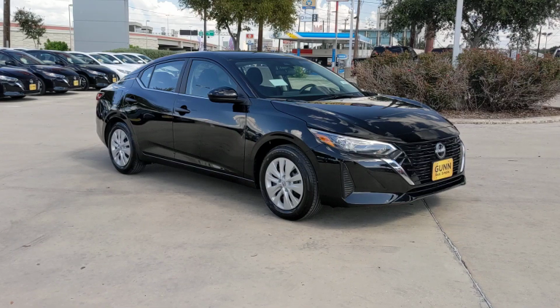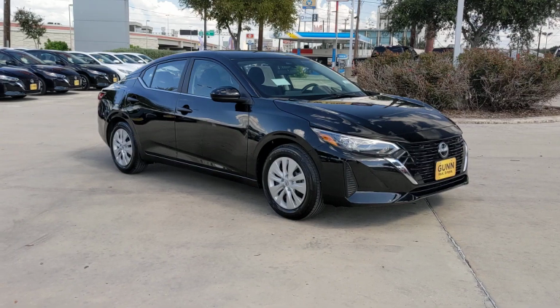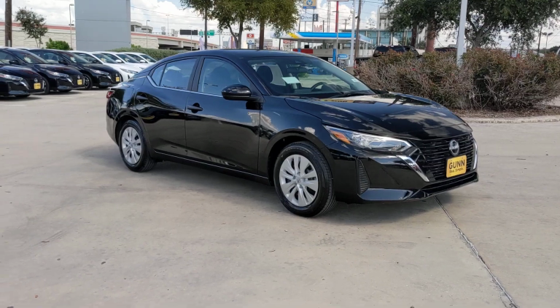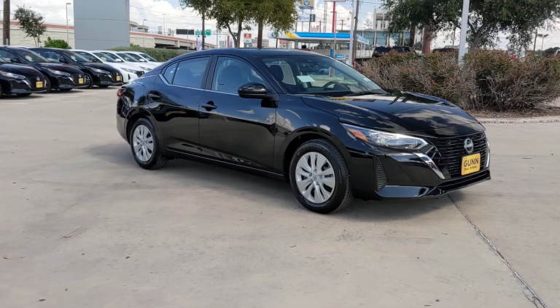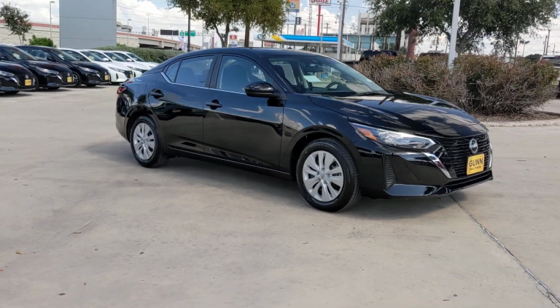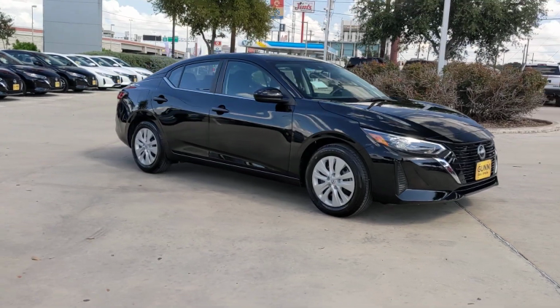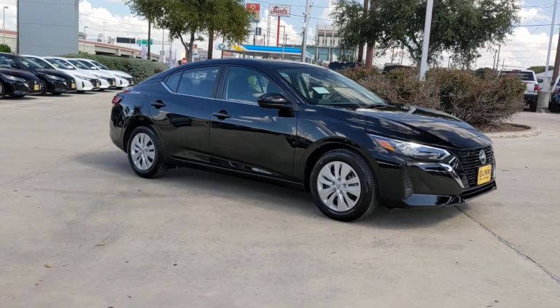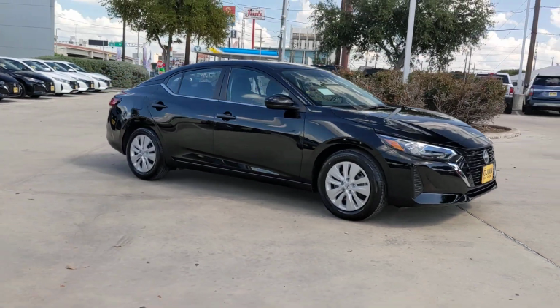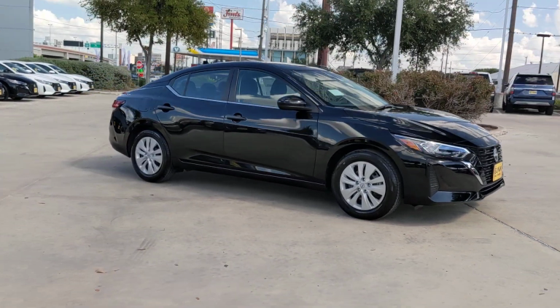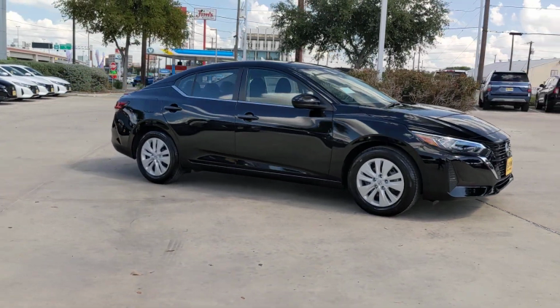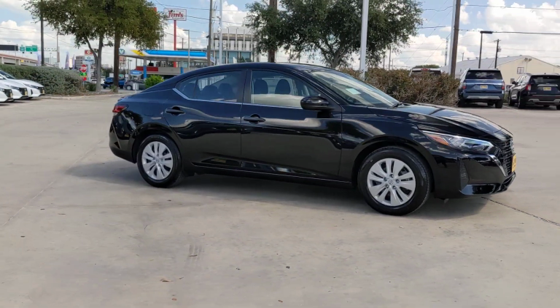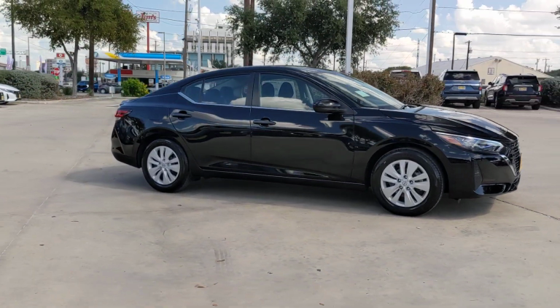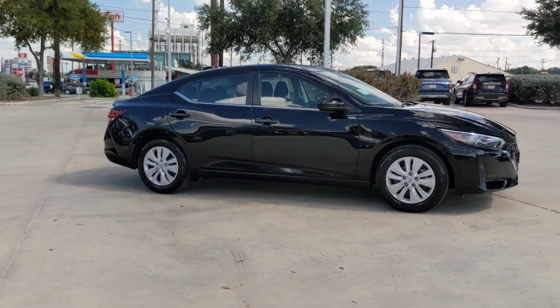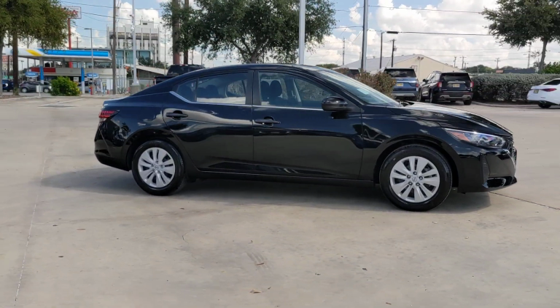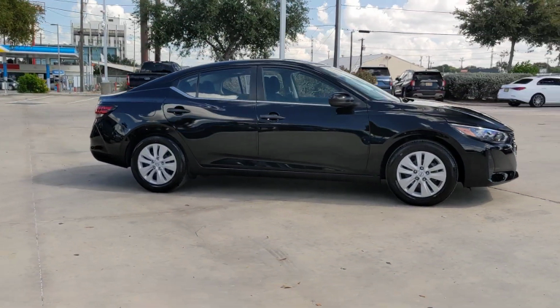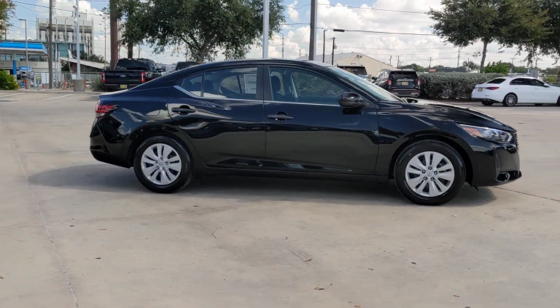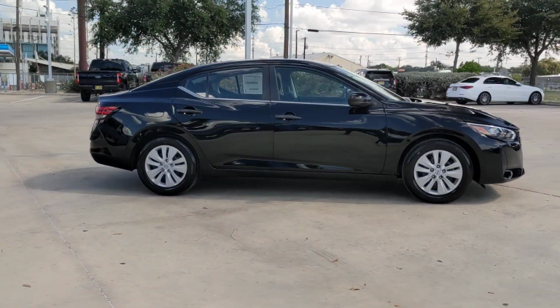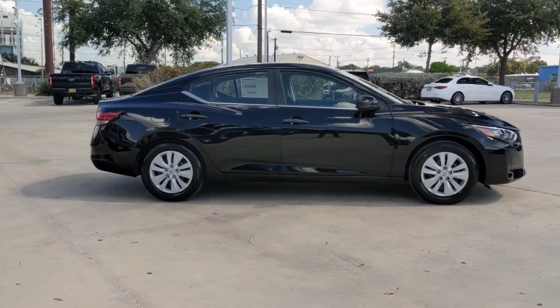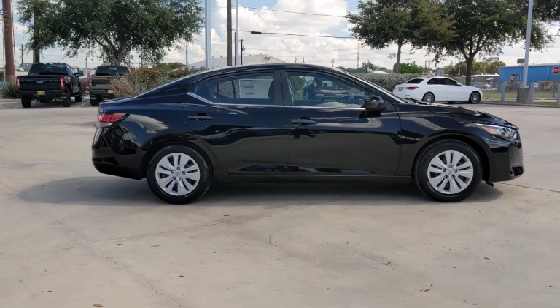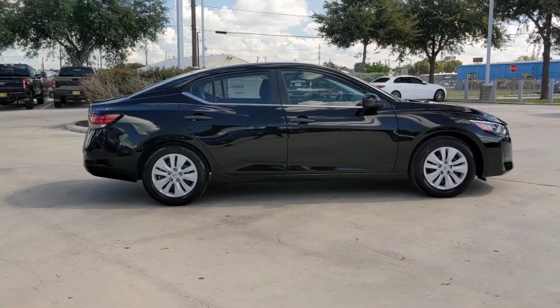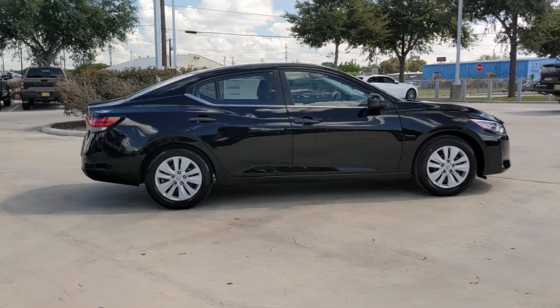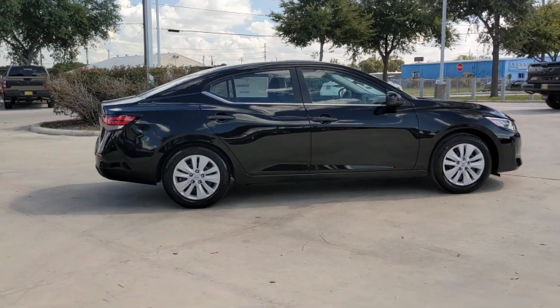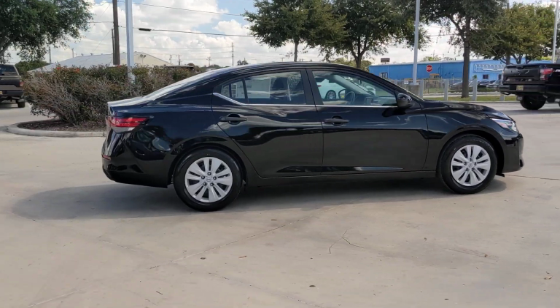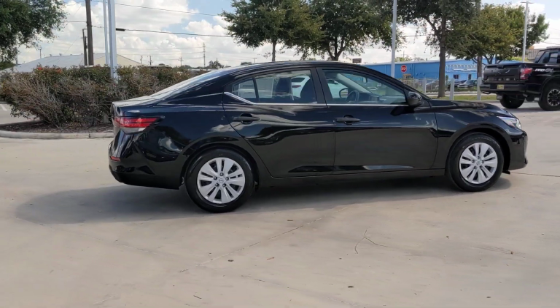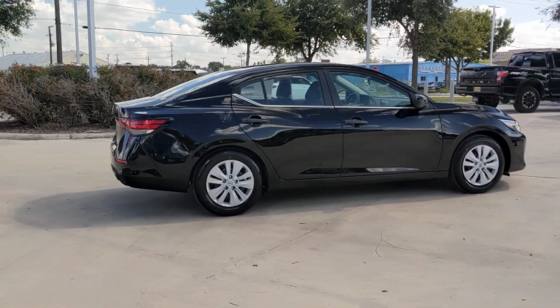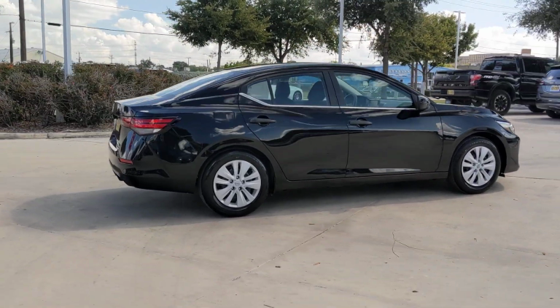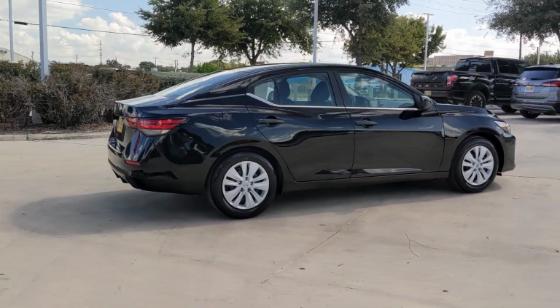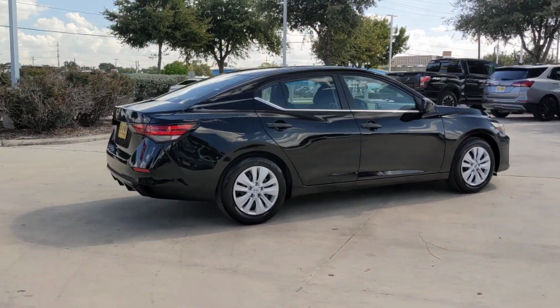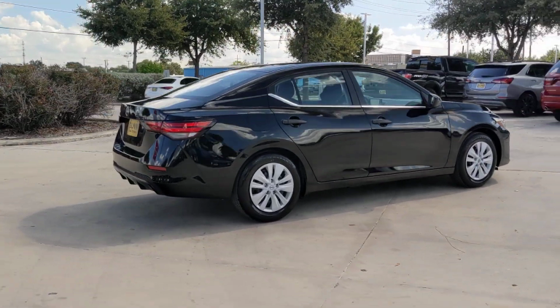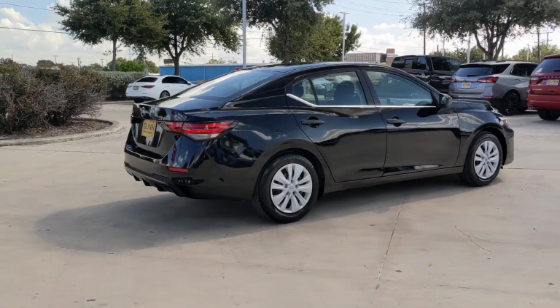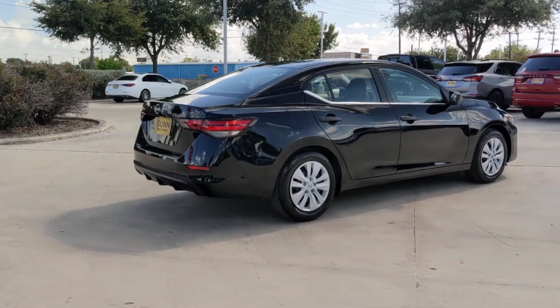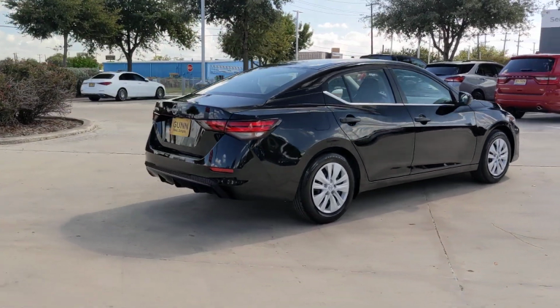Can you see yourself in the 2025 Nissan Sentra? Comfort, convenience, safety, and fun are all yours in the sleek and spirited Sentra.